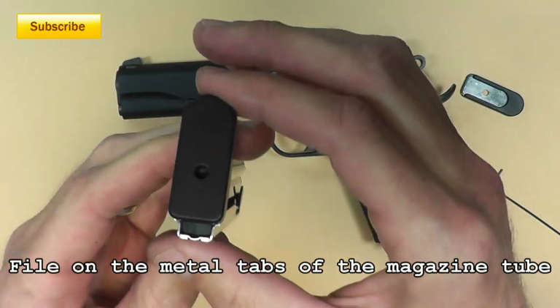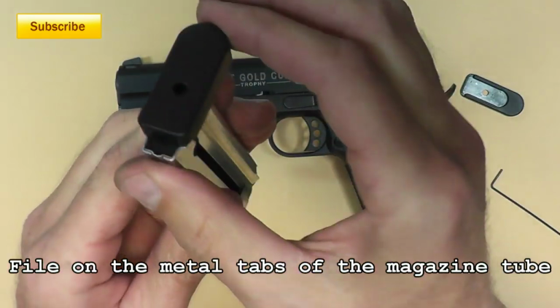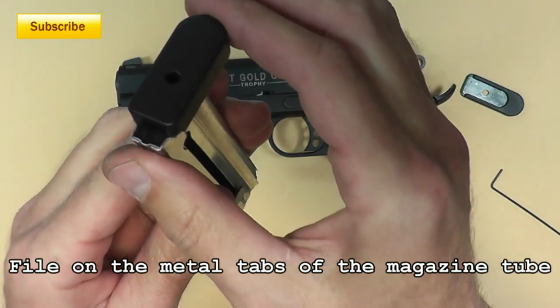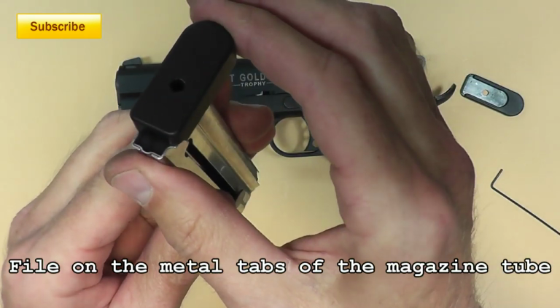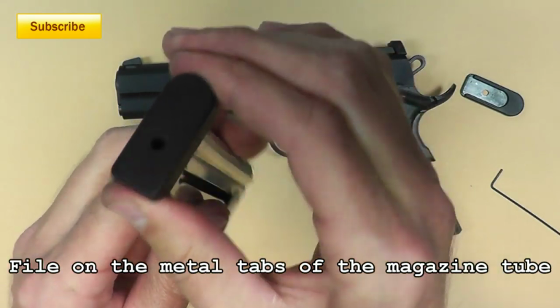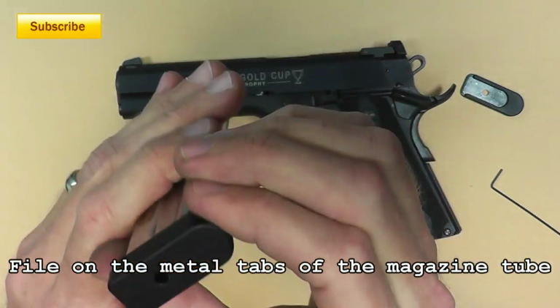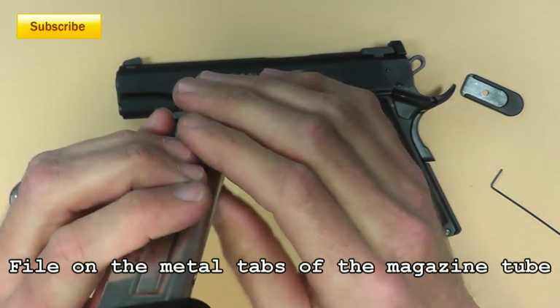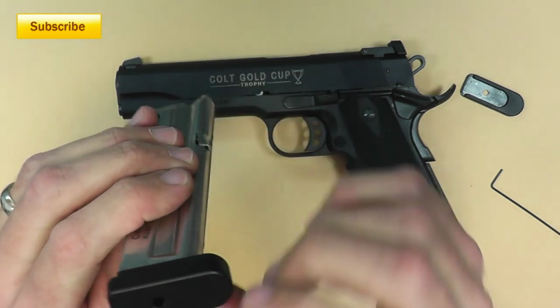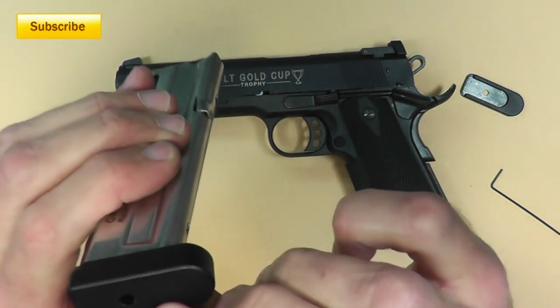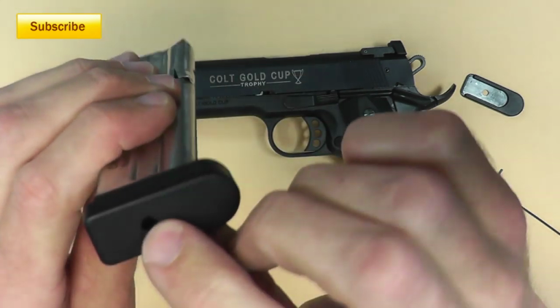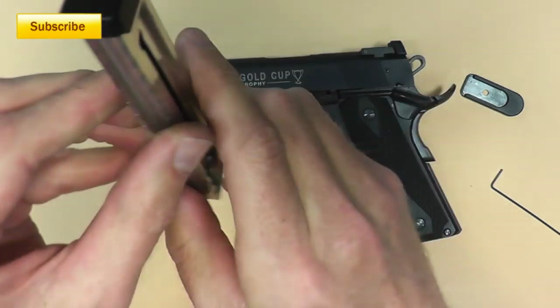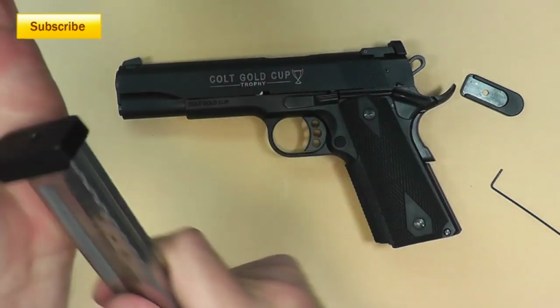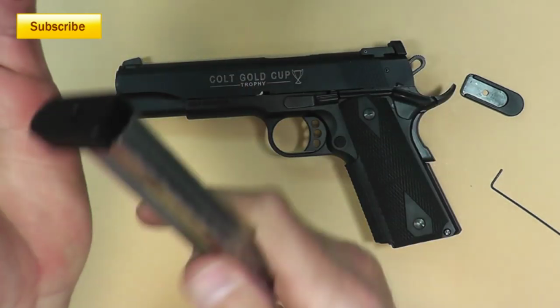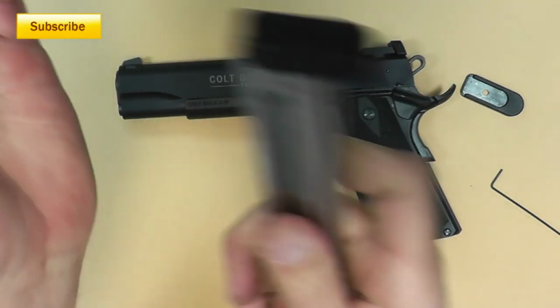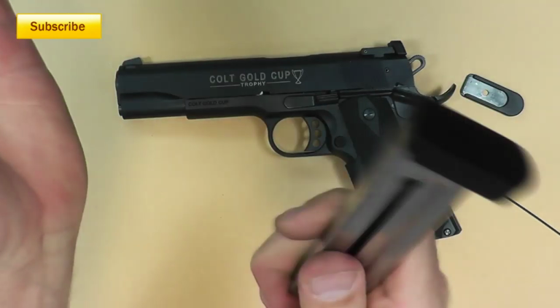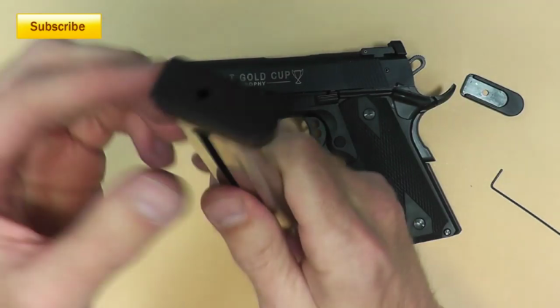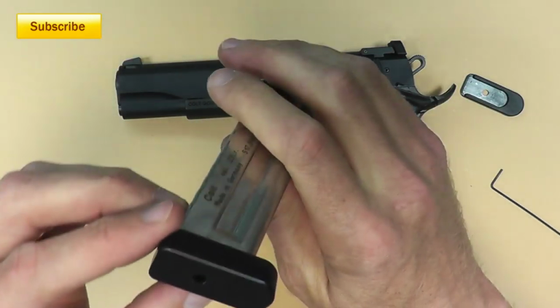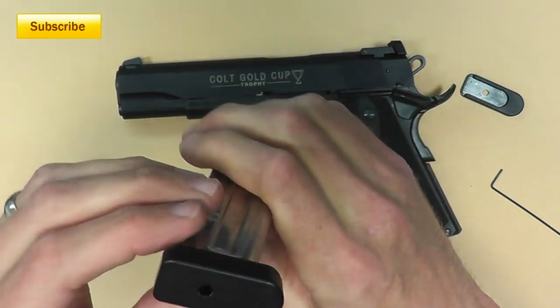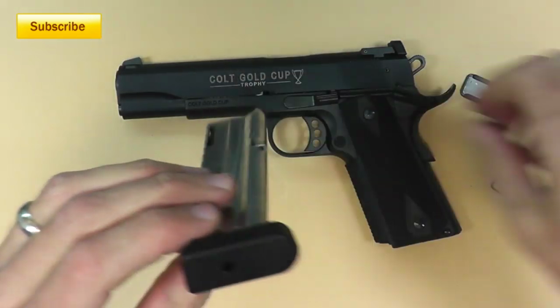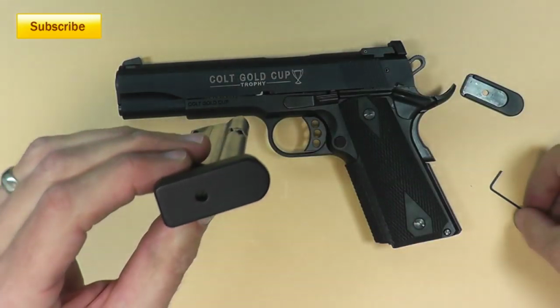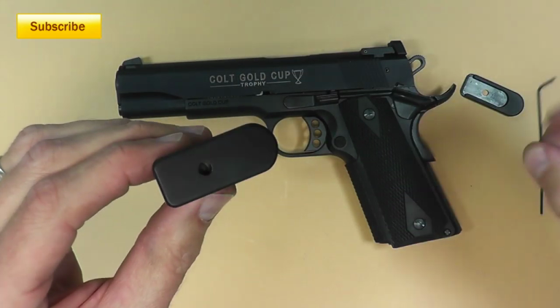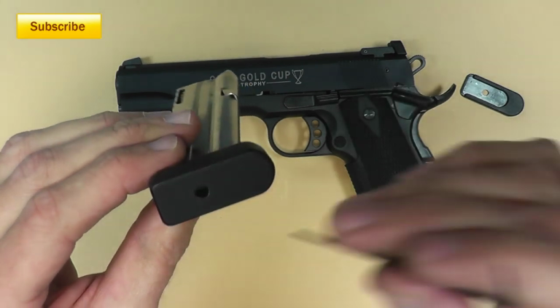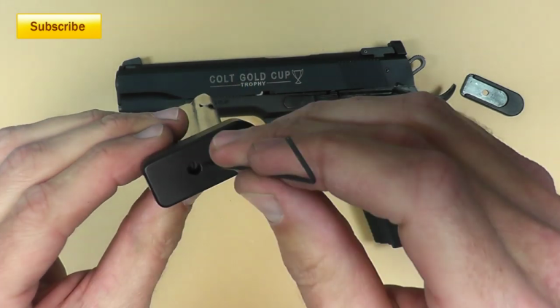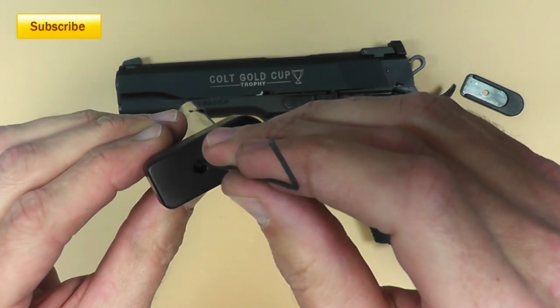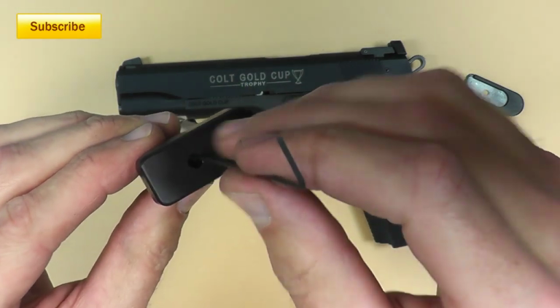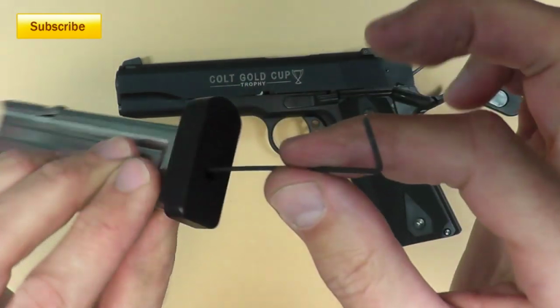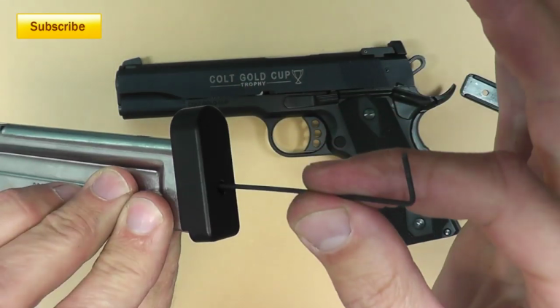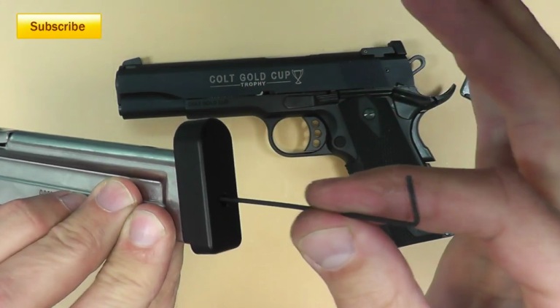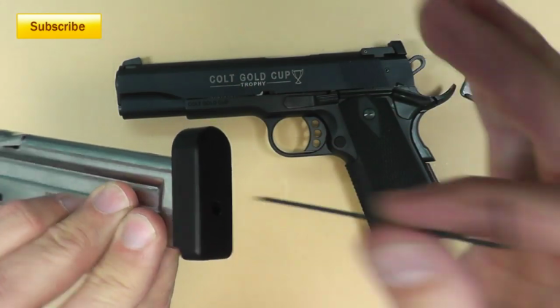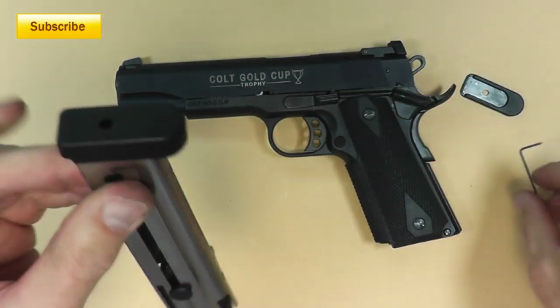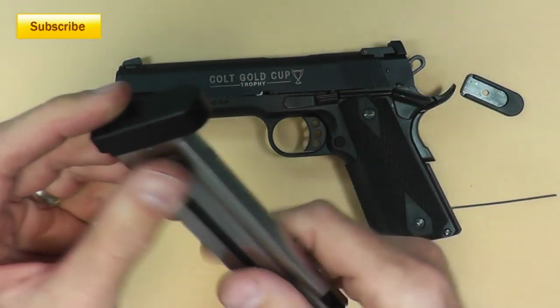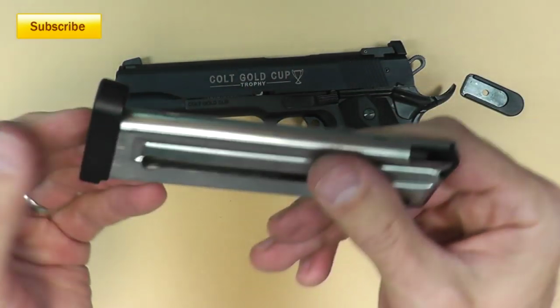We're just going to slide that on and the little spring — you've got to pop it into place. There it went, I heard it. So if you needed to get it off, you'll just push your little pin down in there and then you can slide it back off.